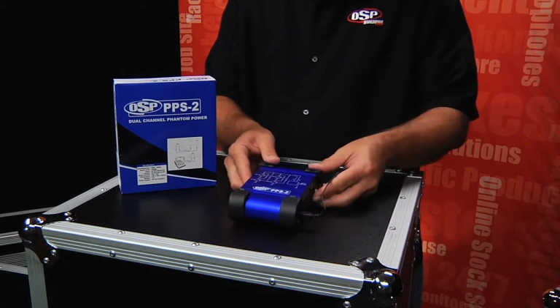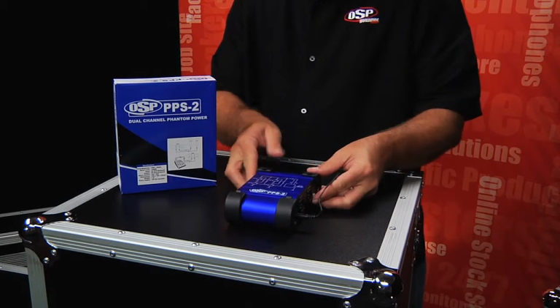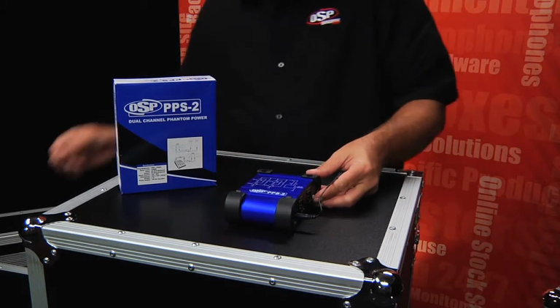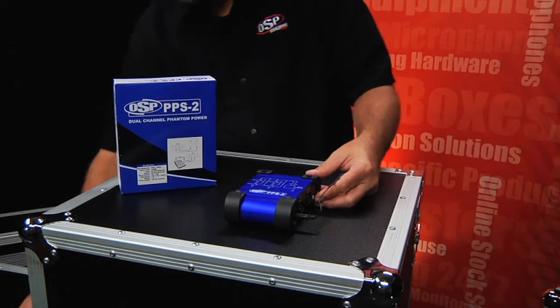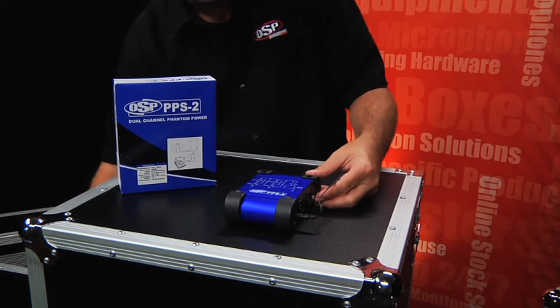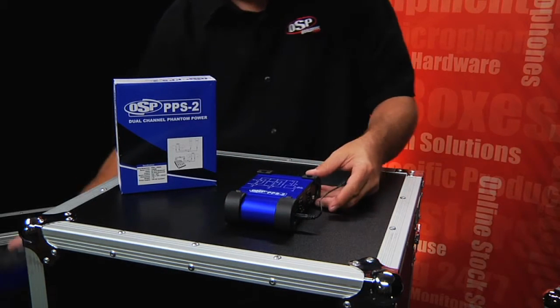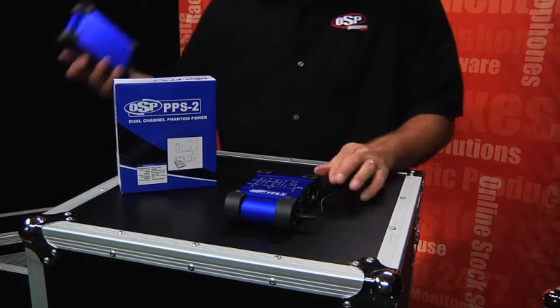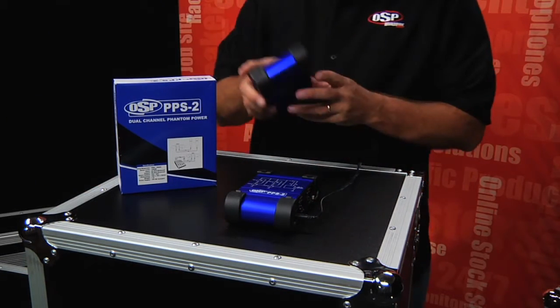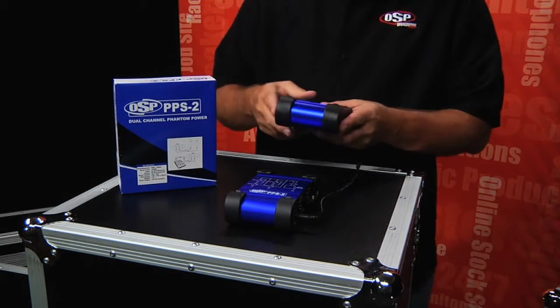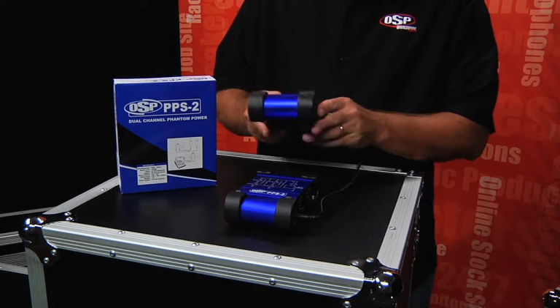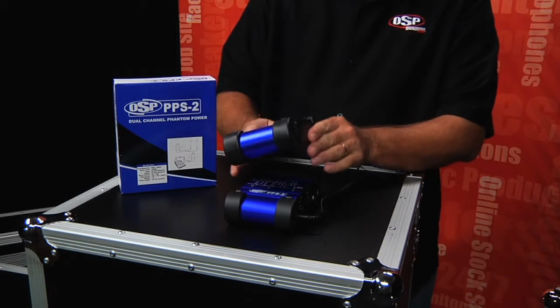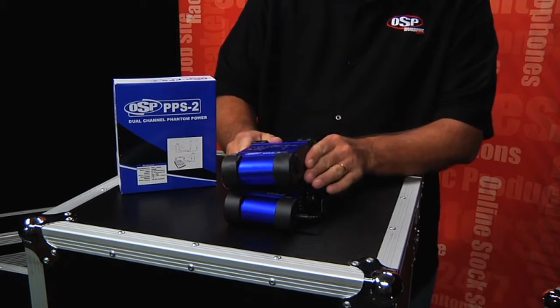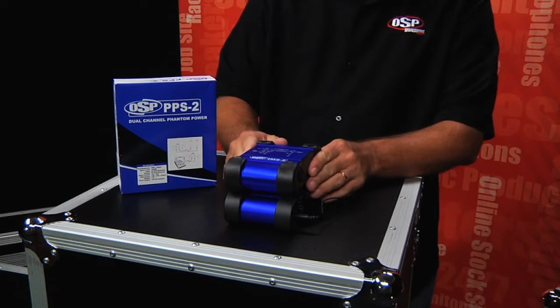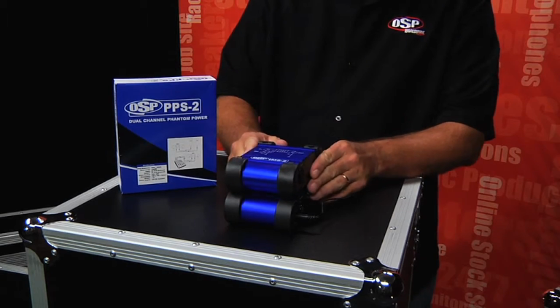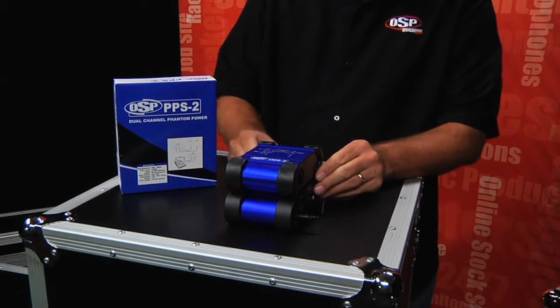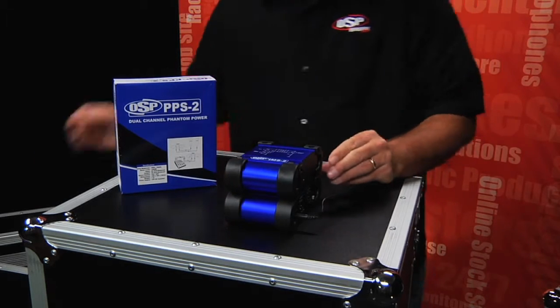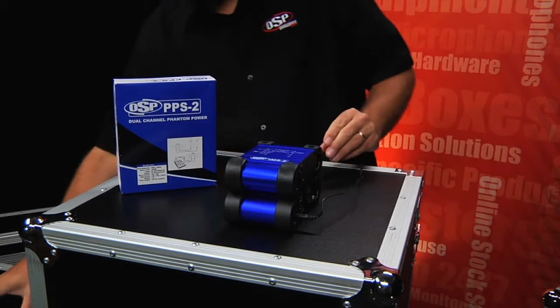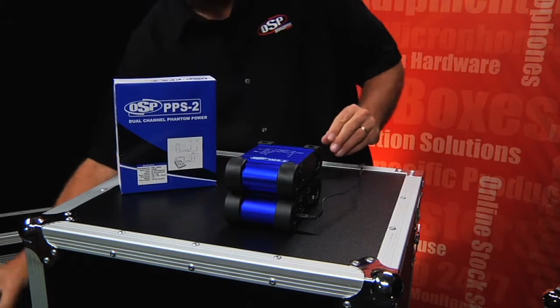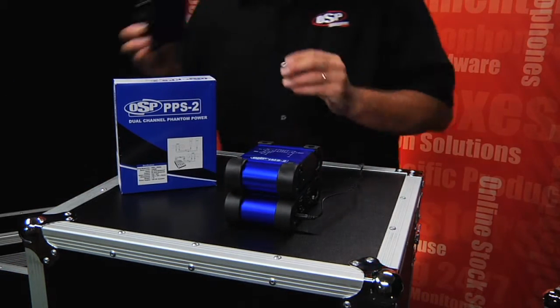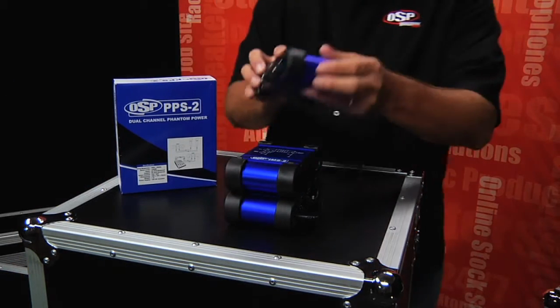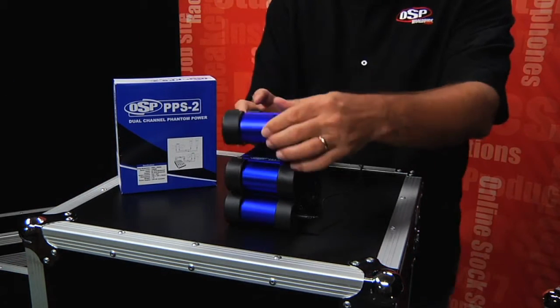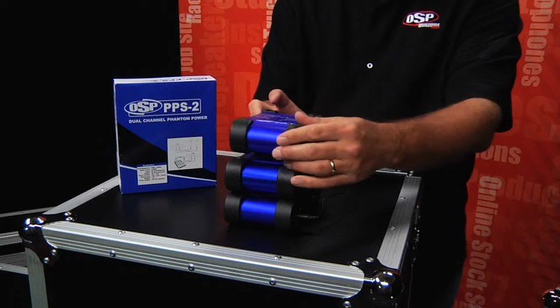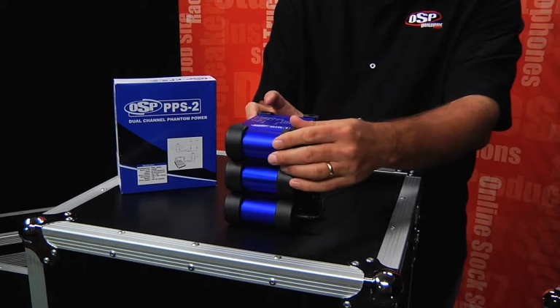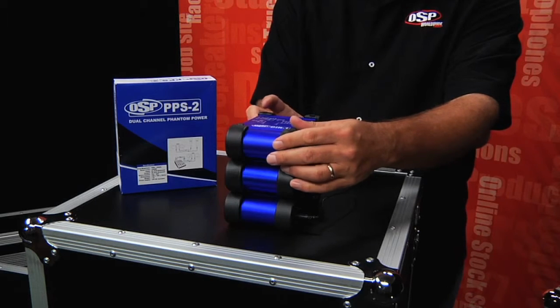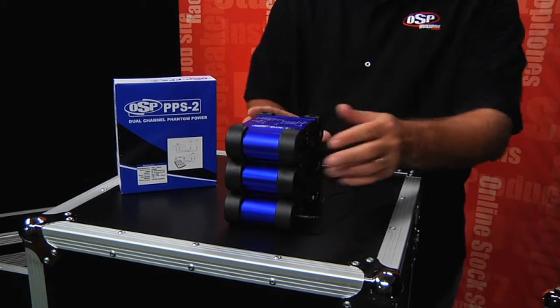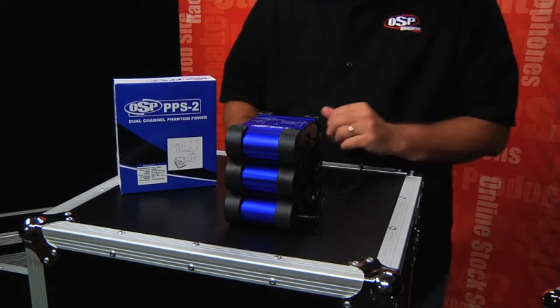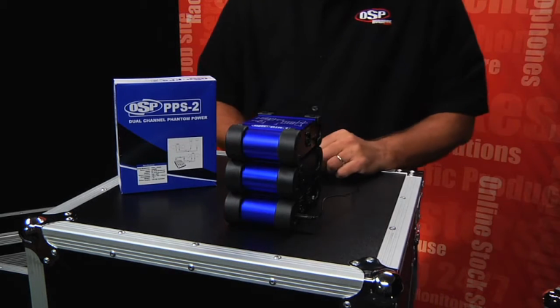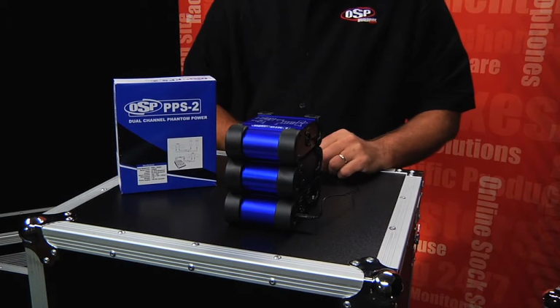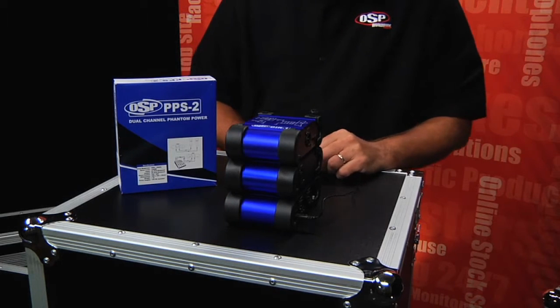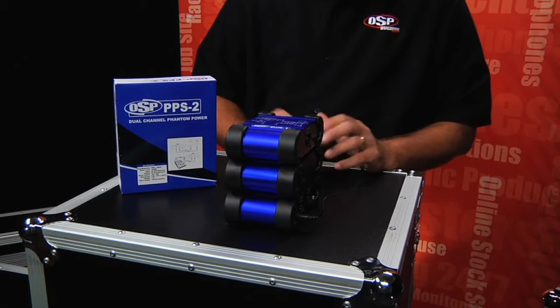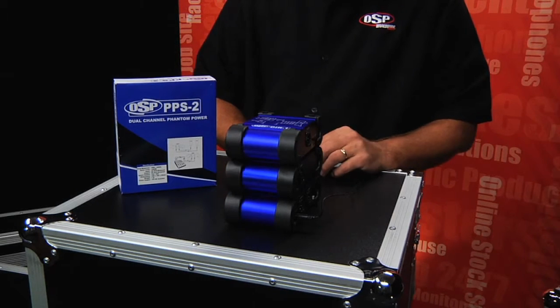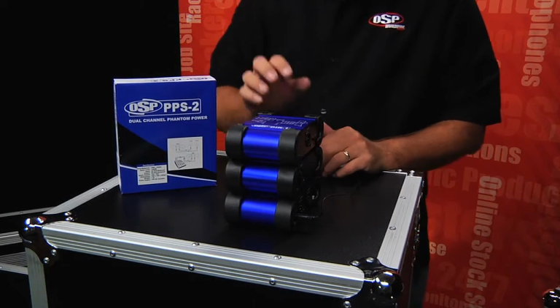The PPS2 is also designed to stack well with other OSP devices for a clean stage appearance and easy interfacing.